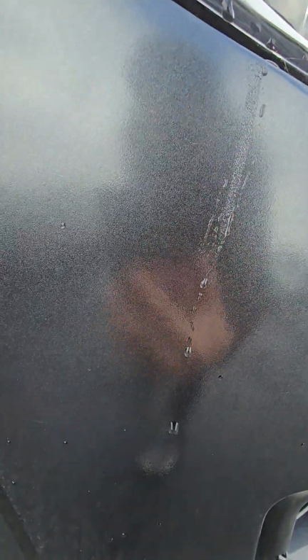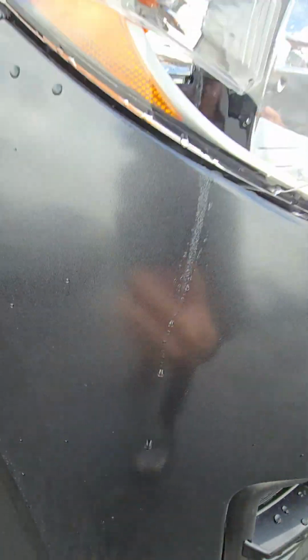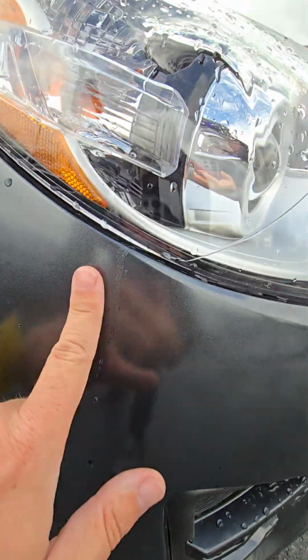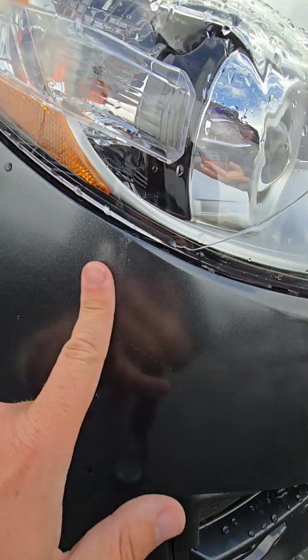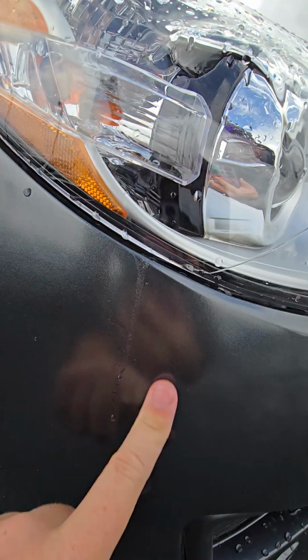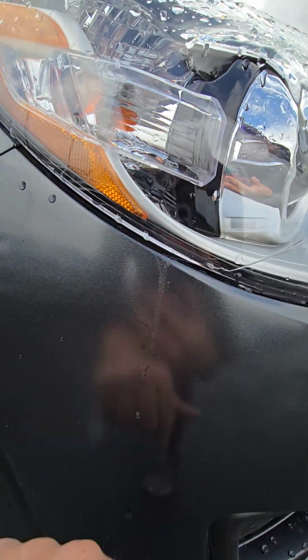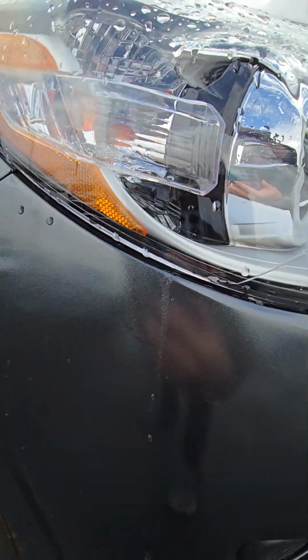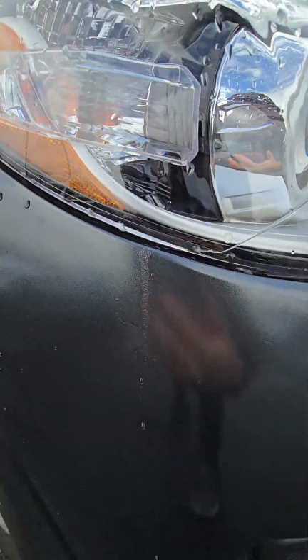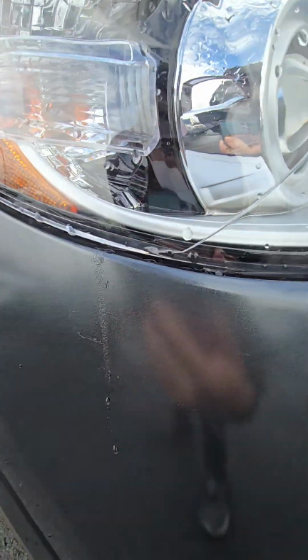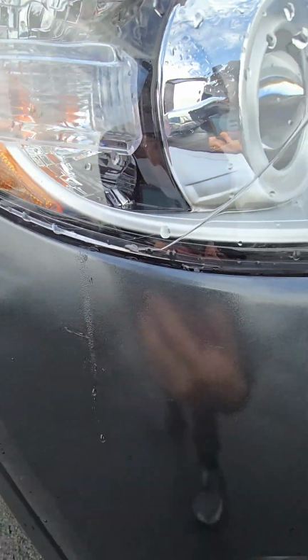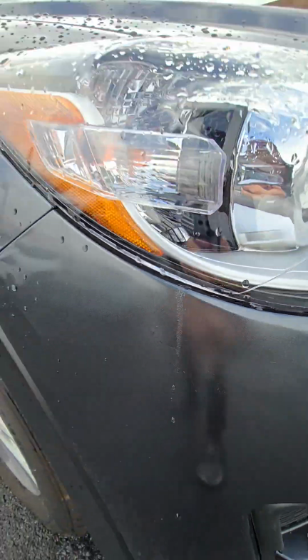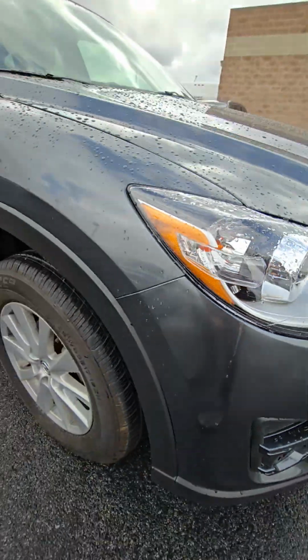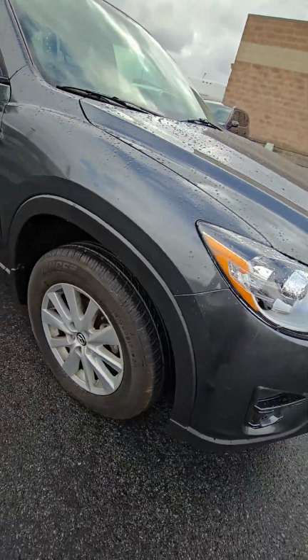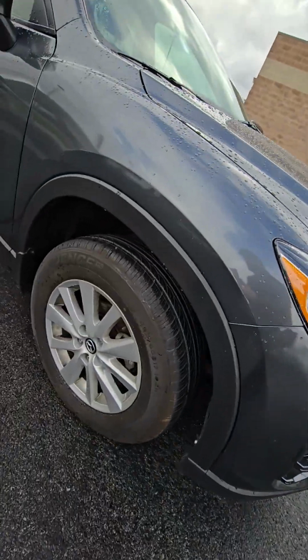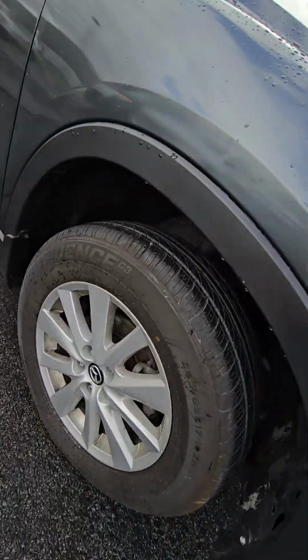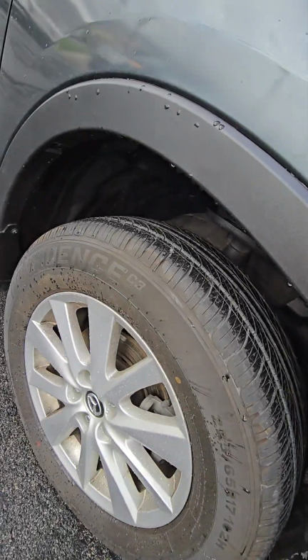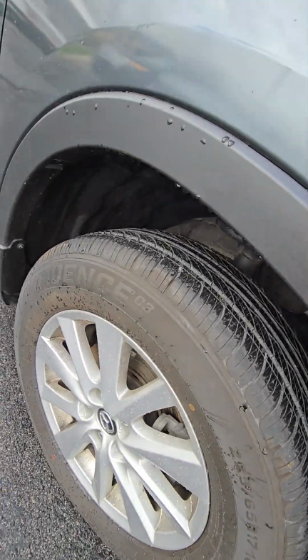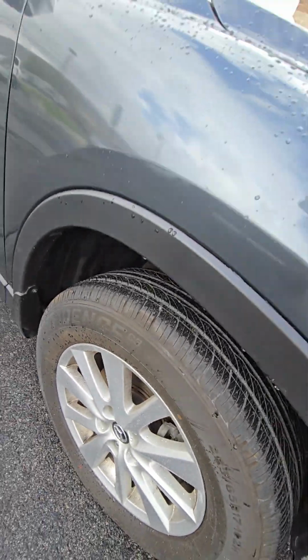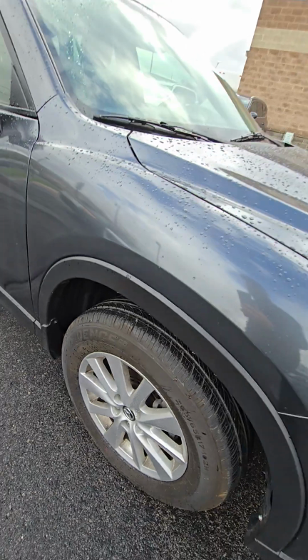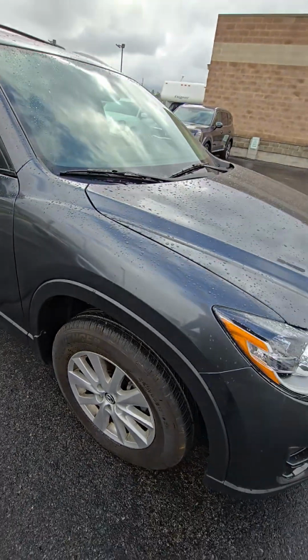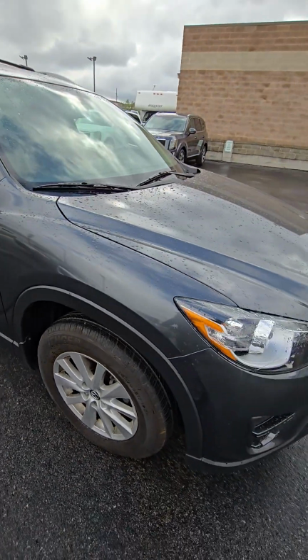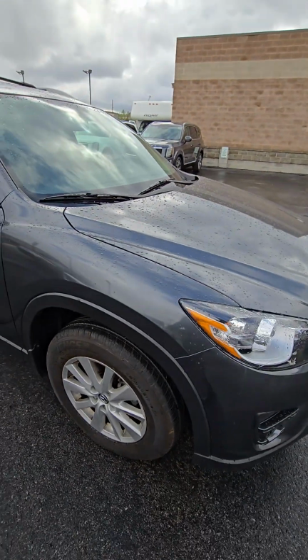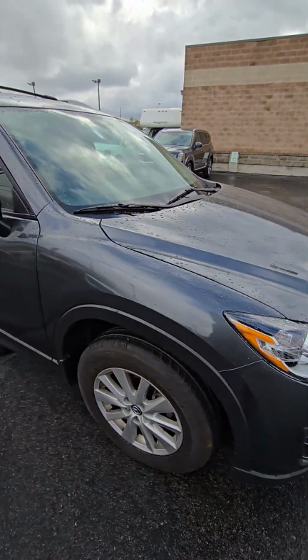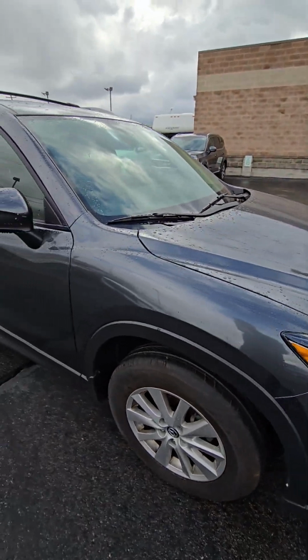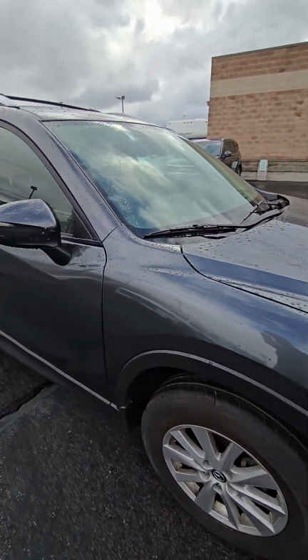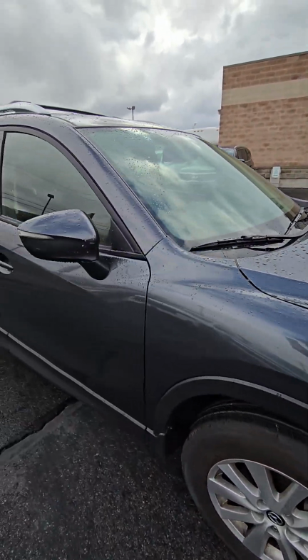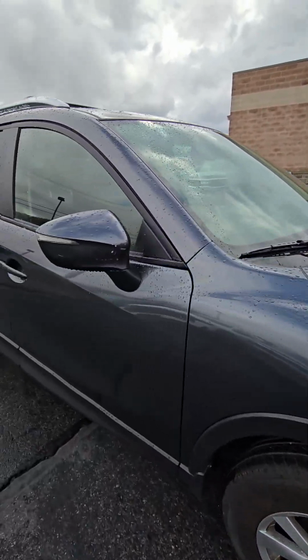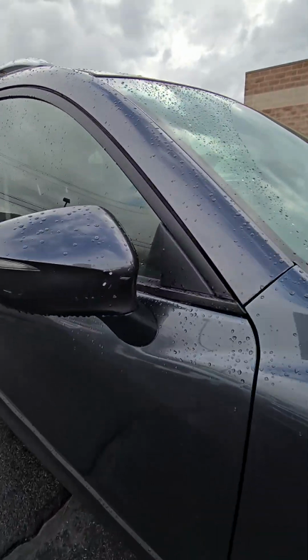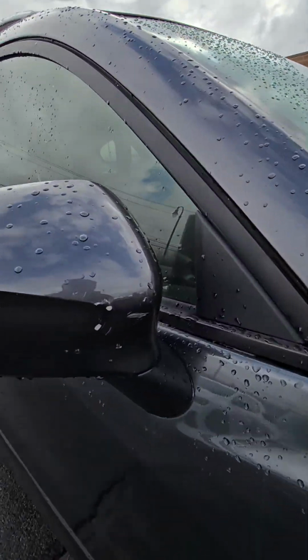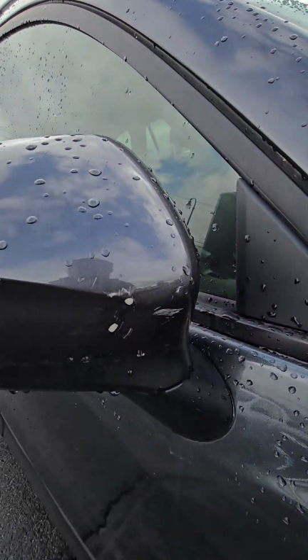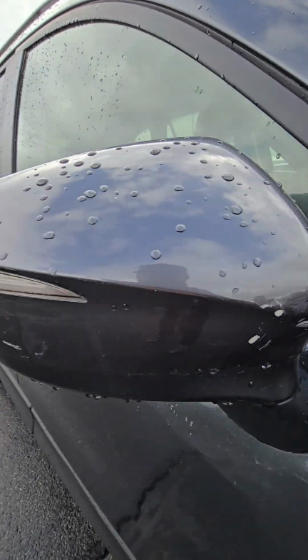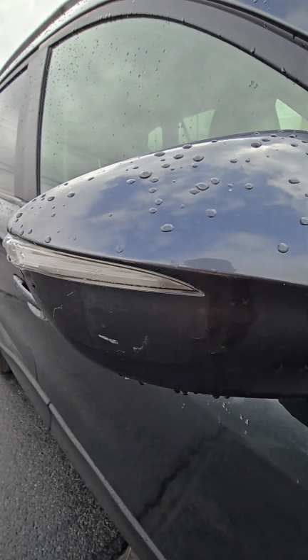Looks like maybe a paint run or something on there. Tires are pretty new — I'd say probably about 90% tread left. A little bit of scratching here on this mirror.